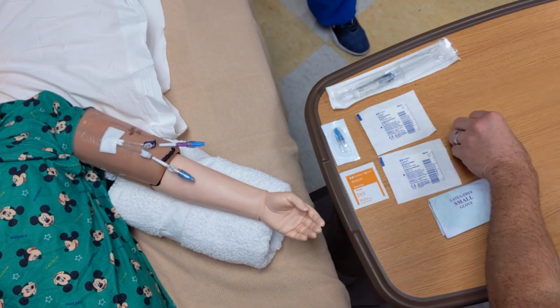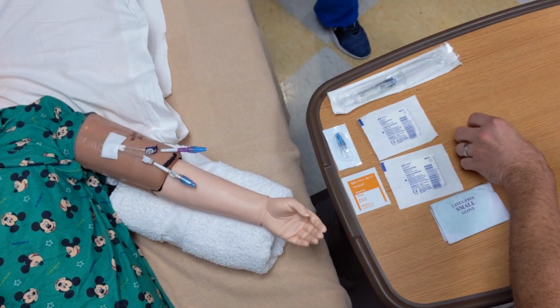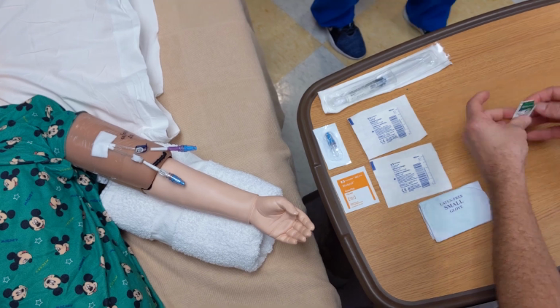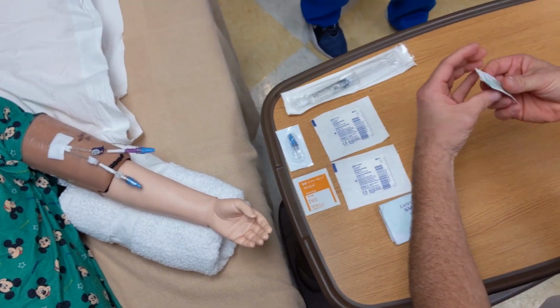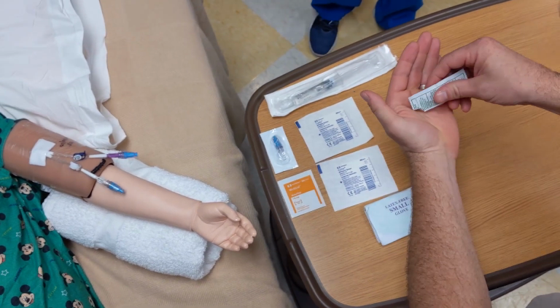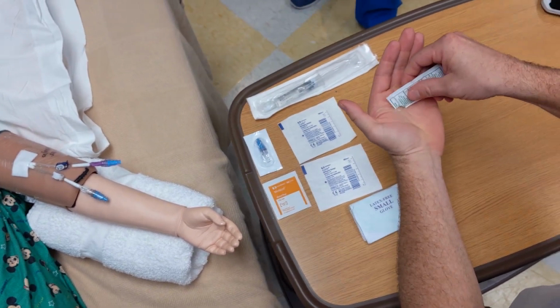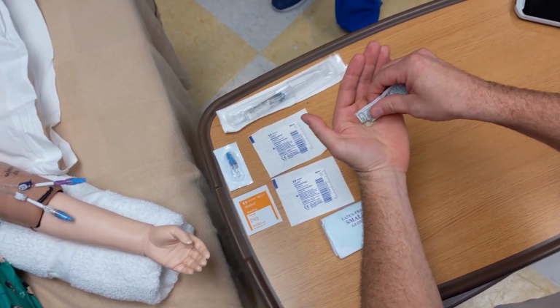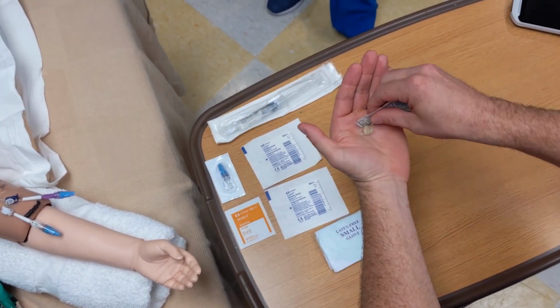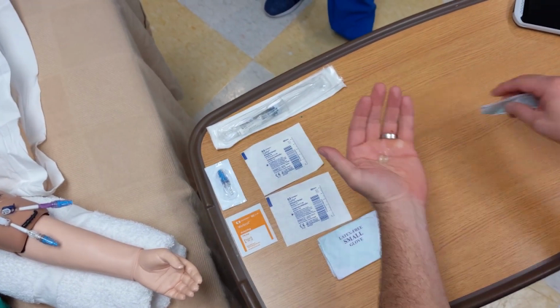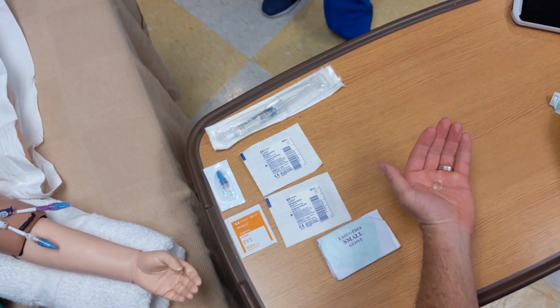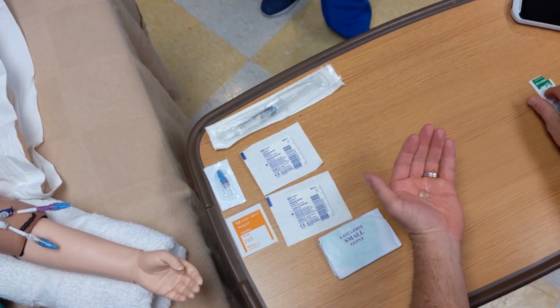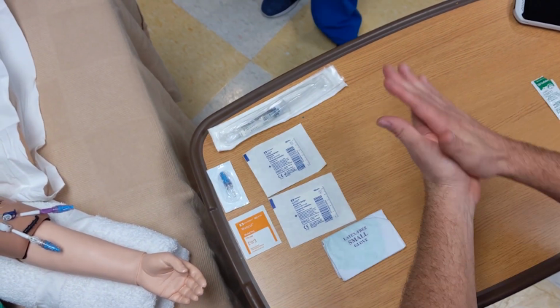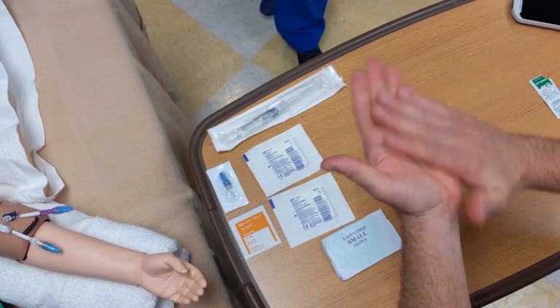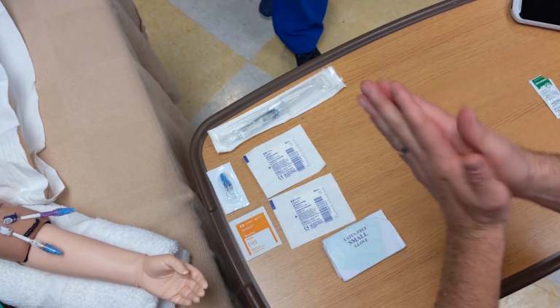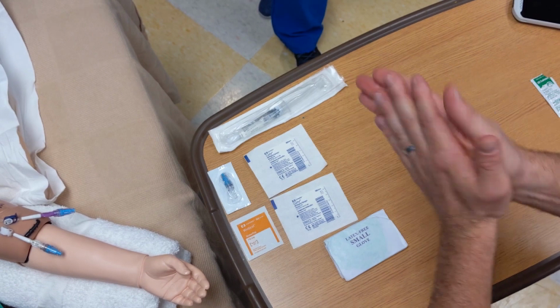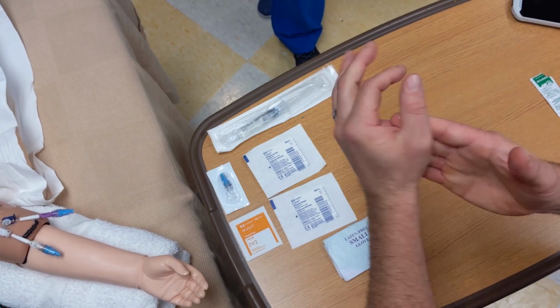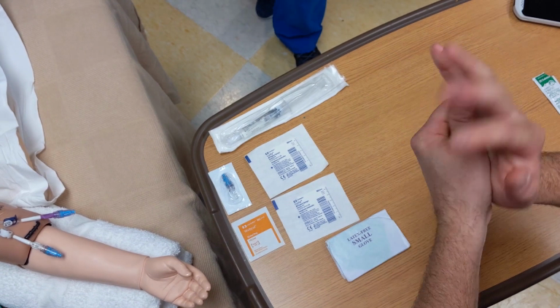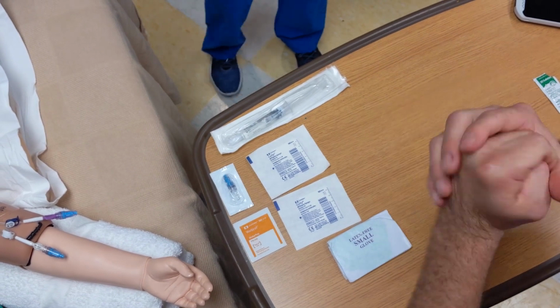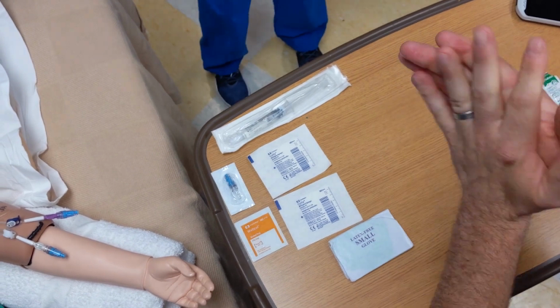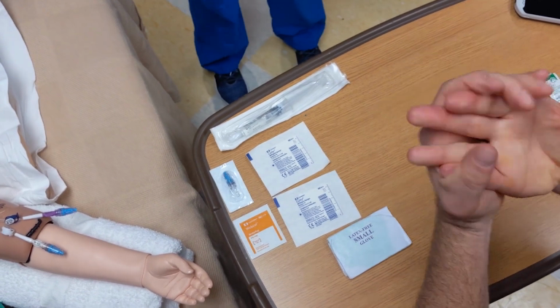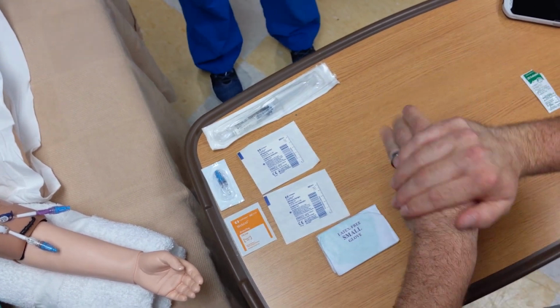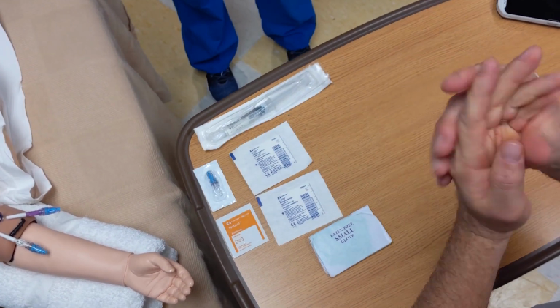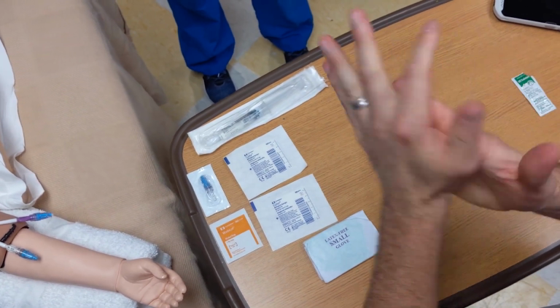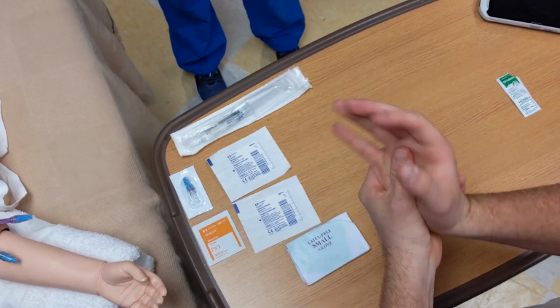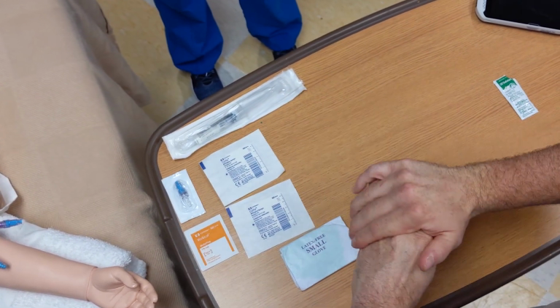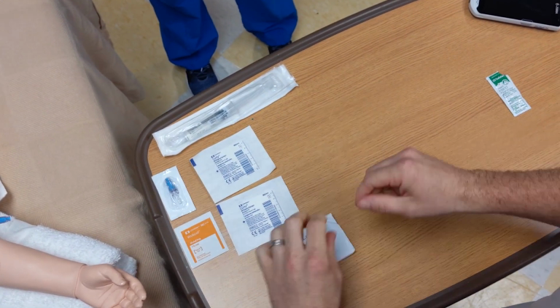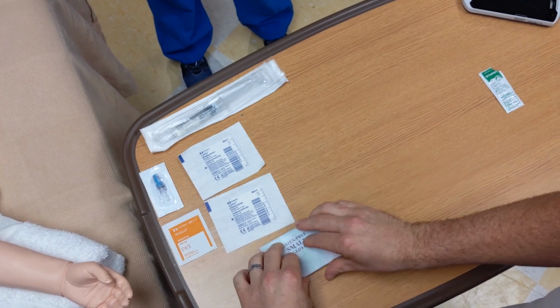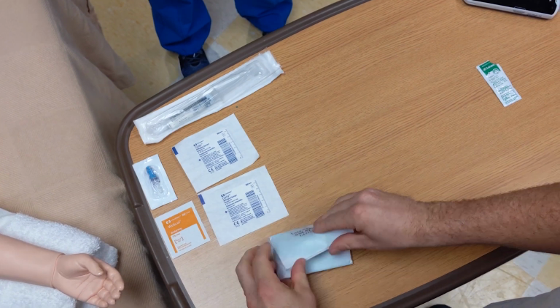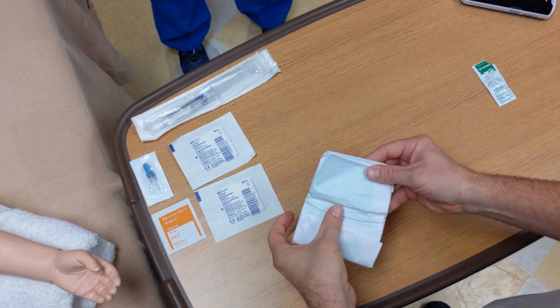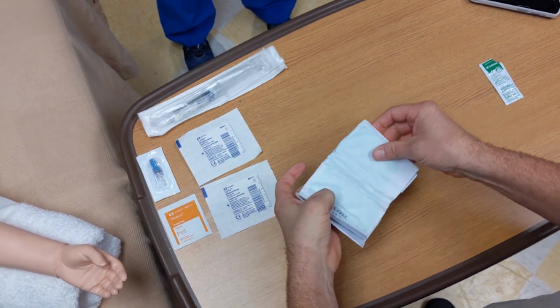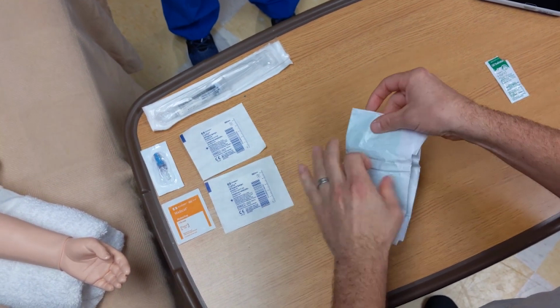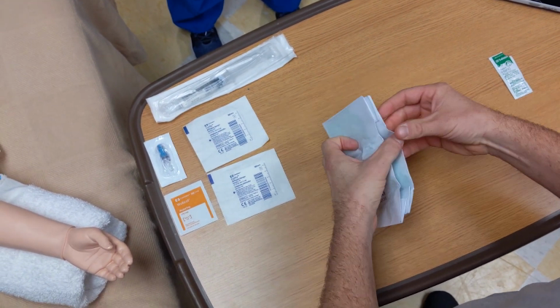After you don your mask, perform hand hygiene. After performing hand hygiene, don your sterile gloves.